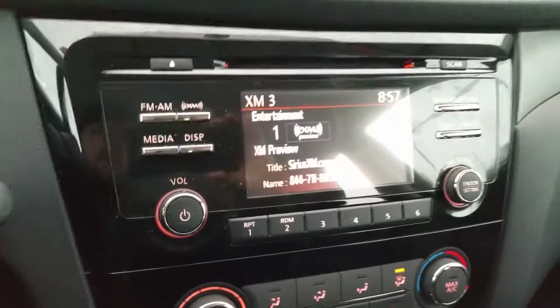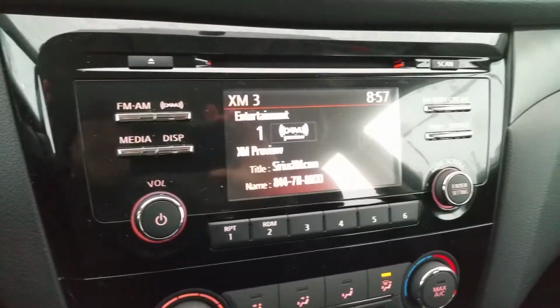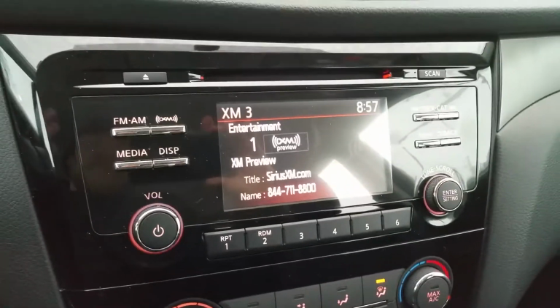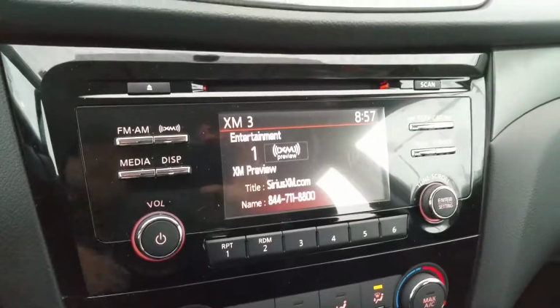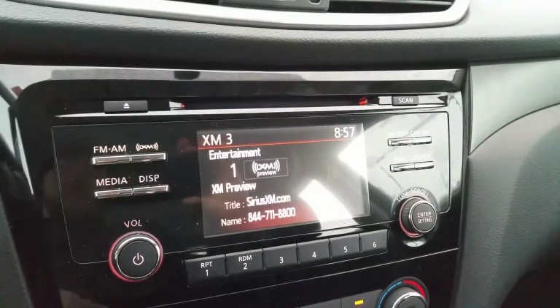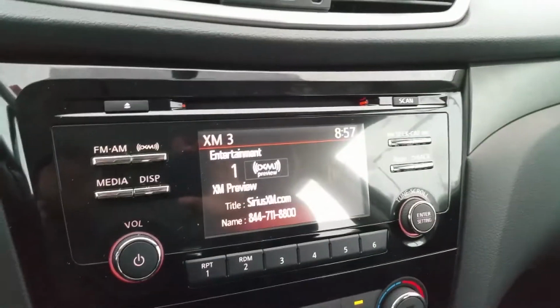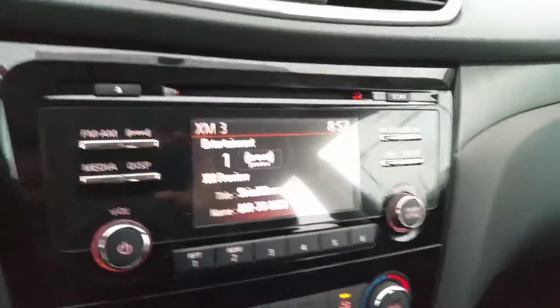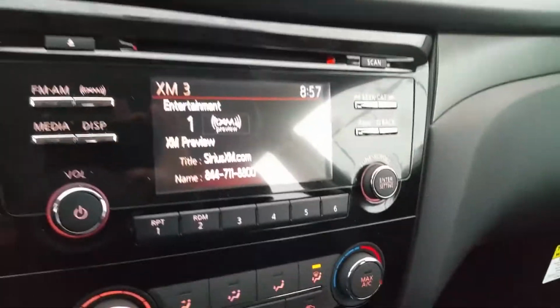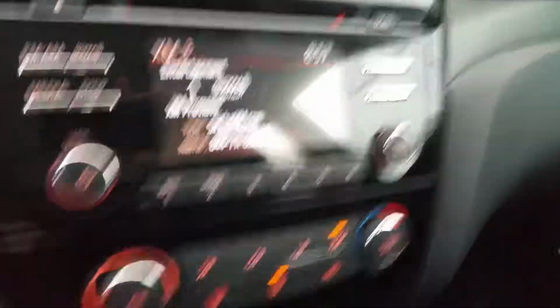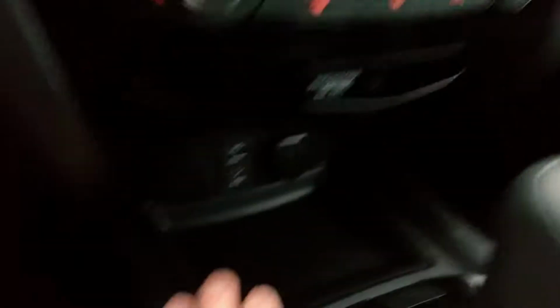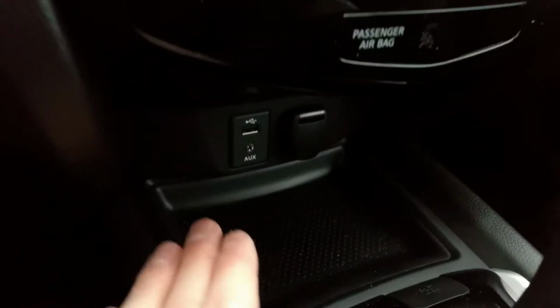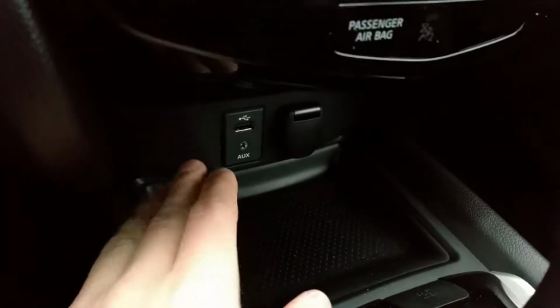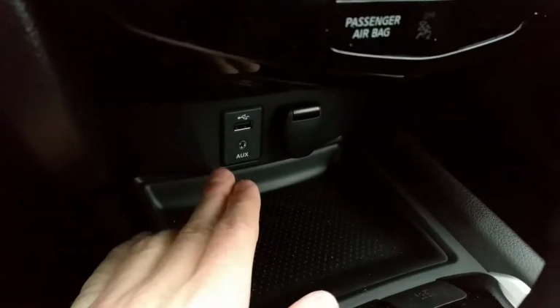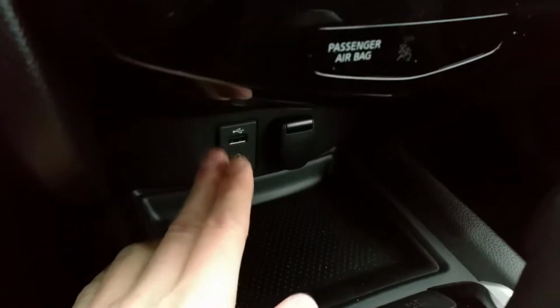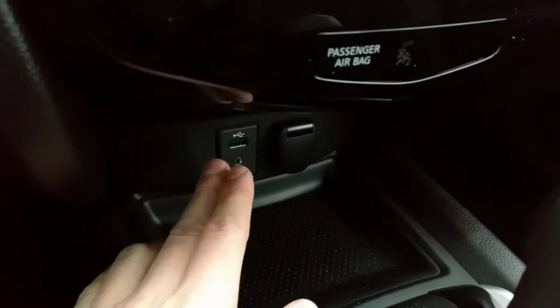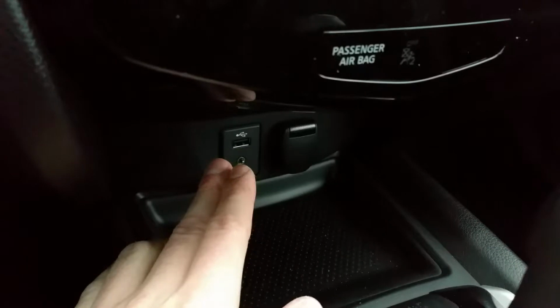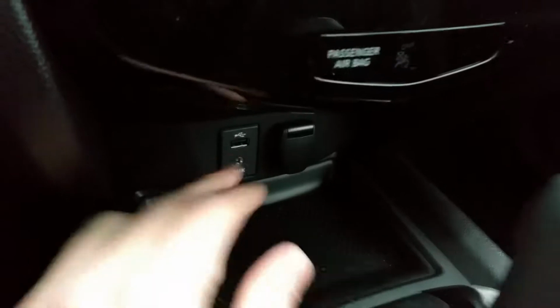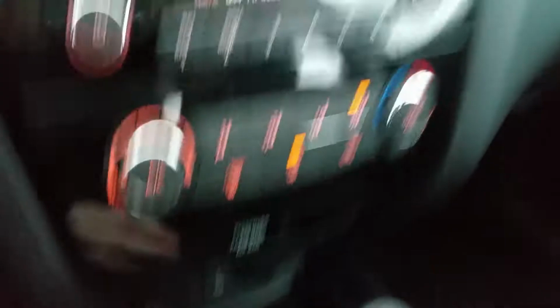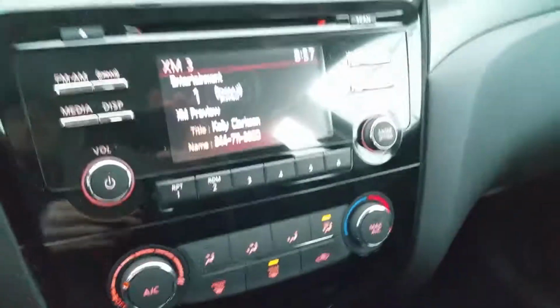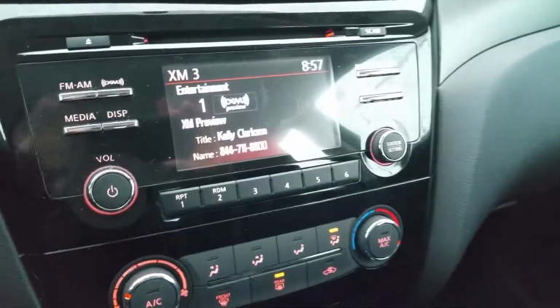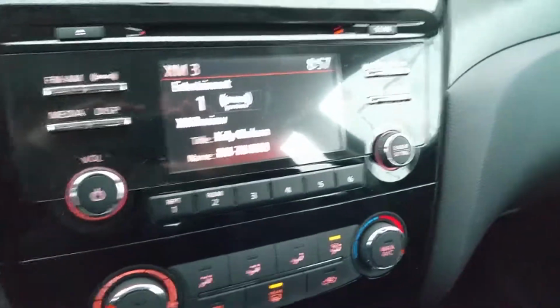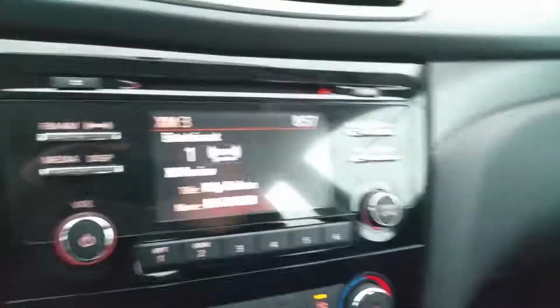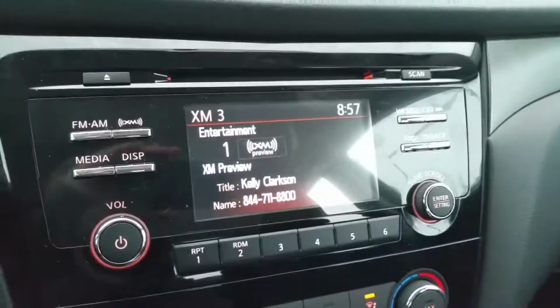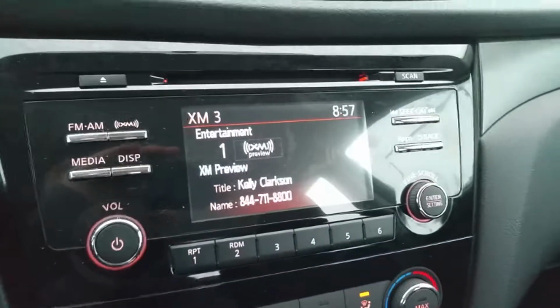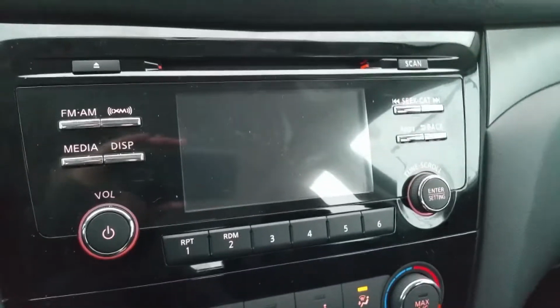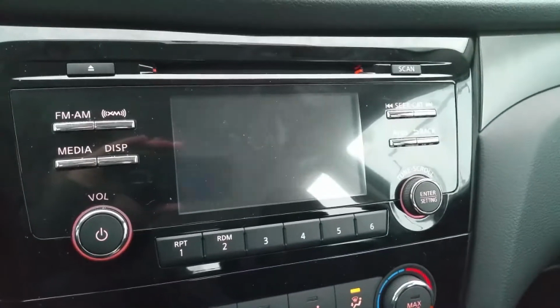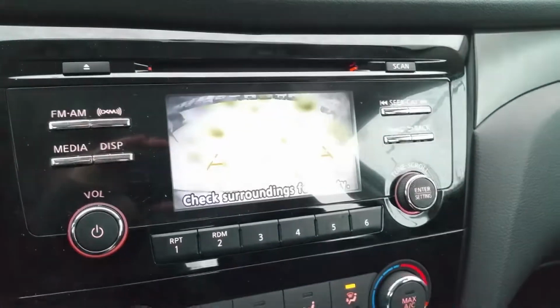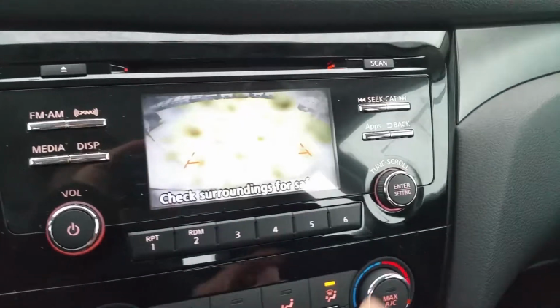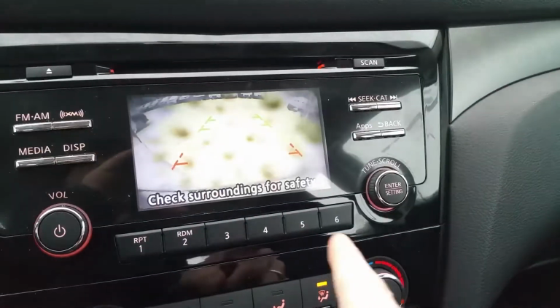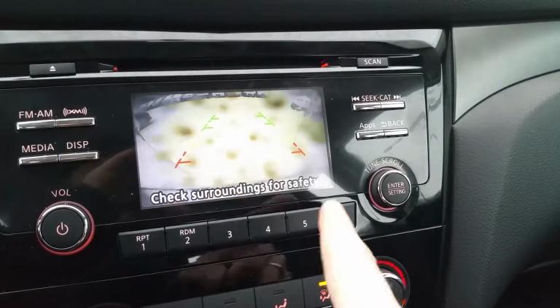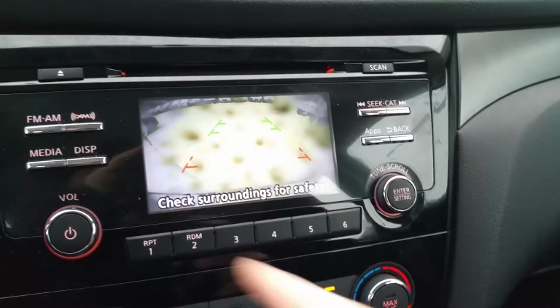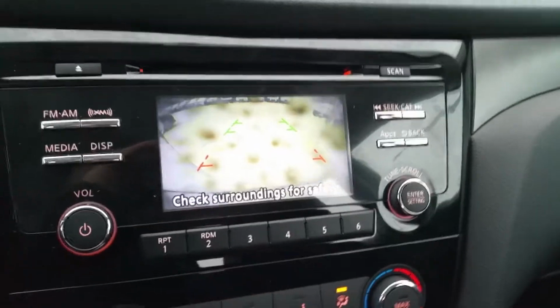We have an AM, FM, CD radio, and you can hook up an iPod or MP3 through the auxiliary input right there. You can also charge your phone. And that's where our backup camera display is — it shows exactly what's behind us and our bumper.